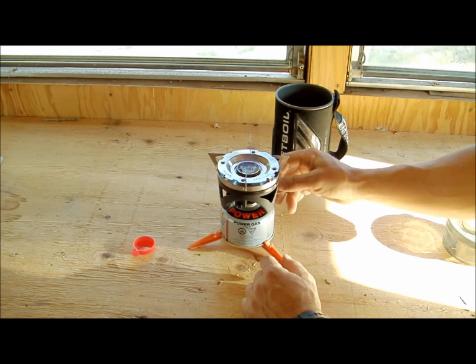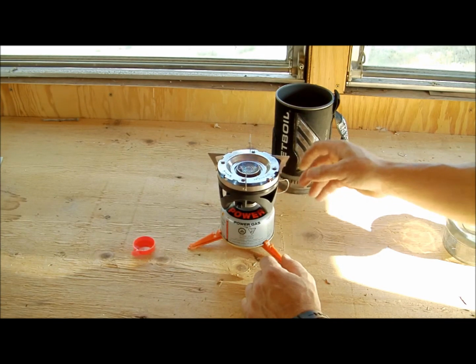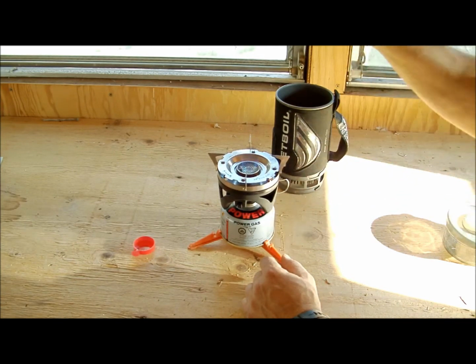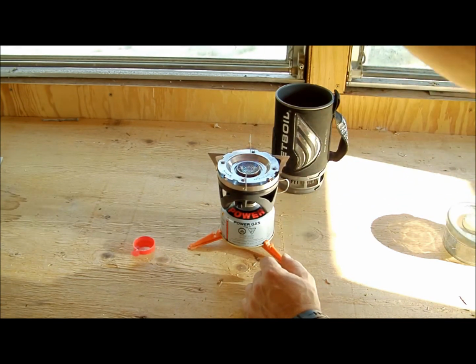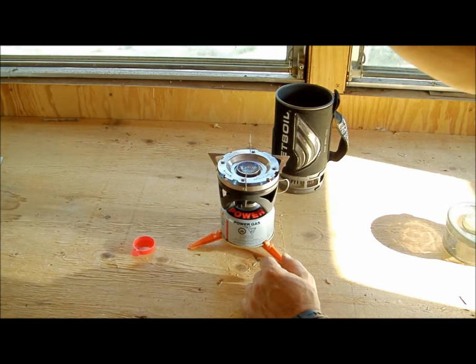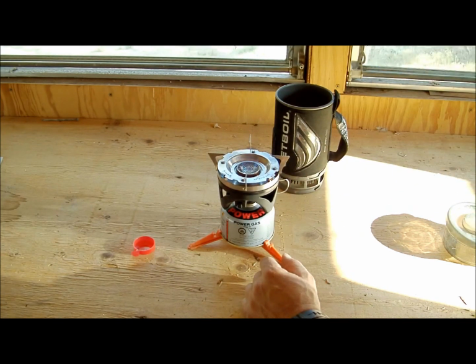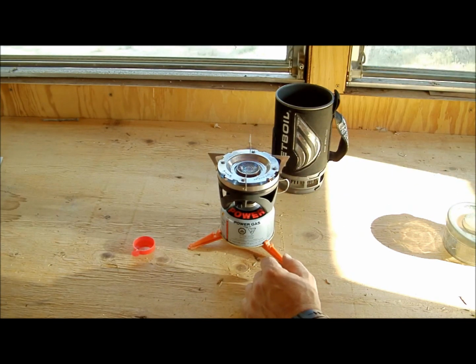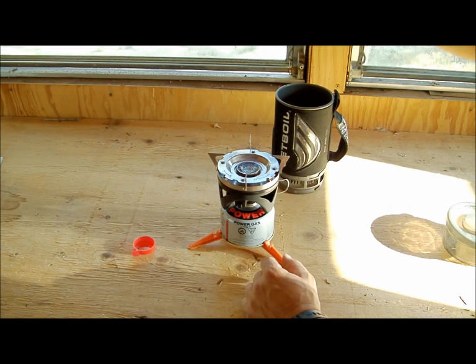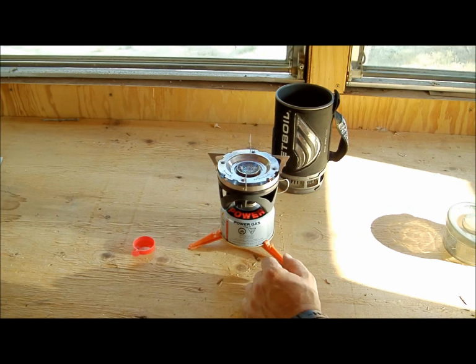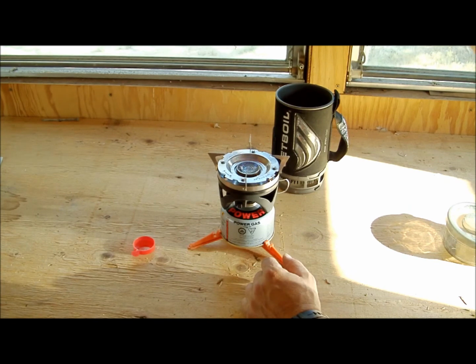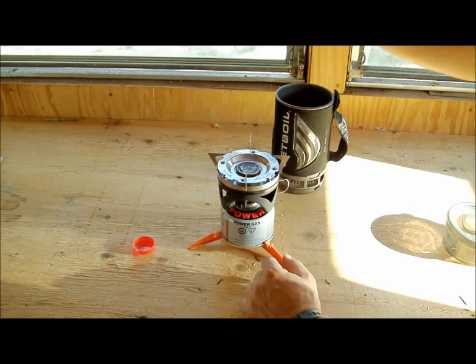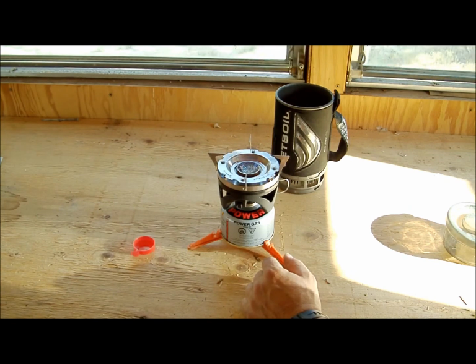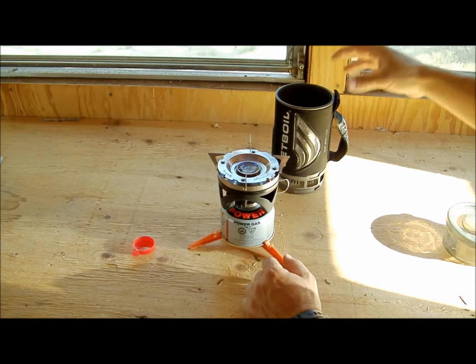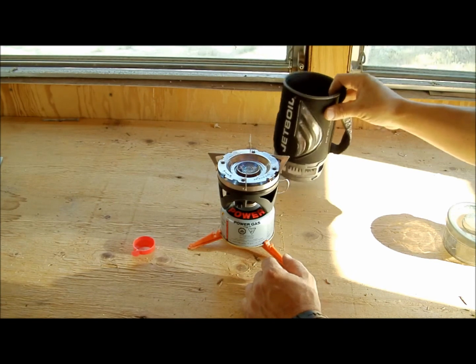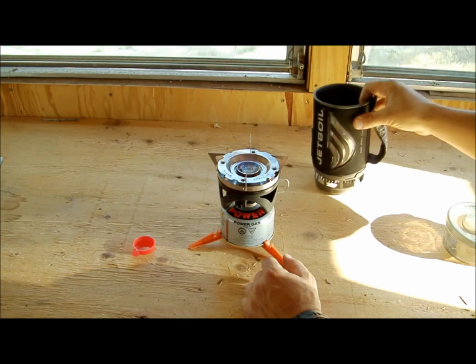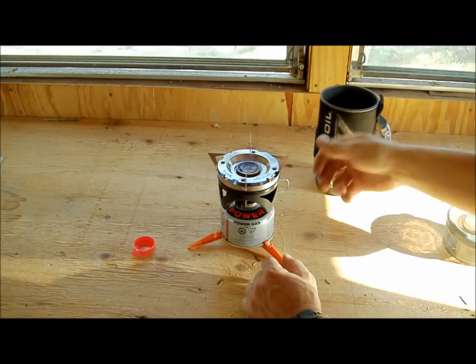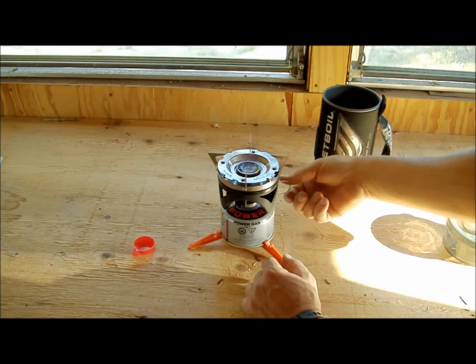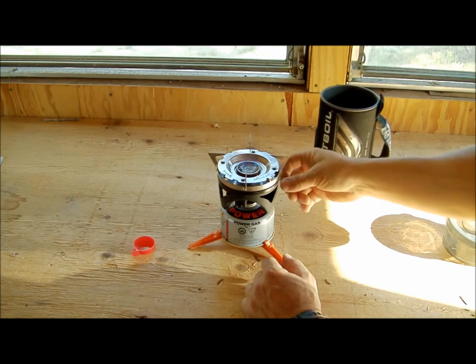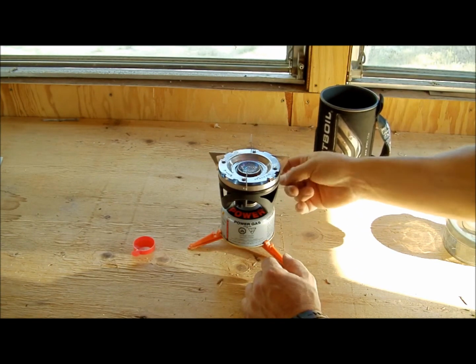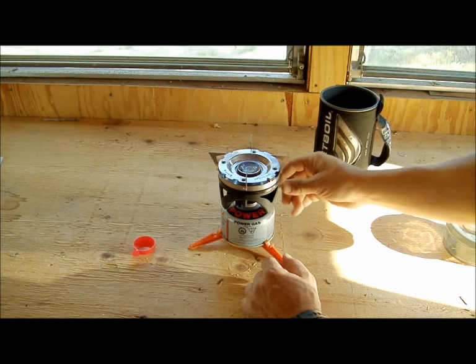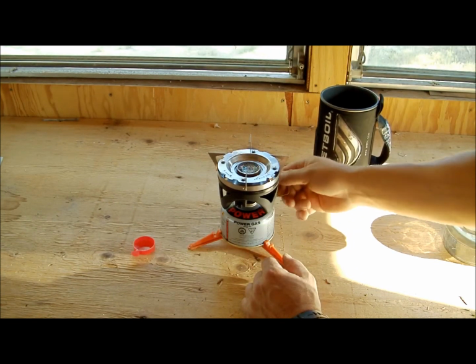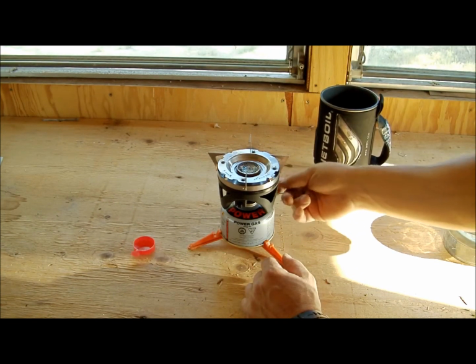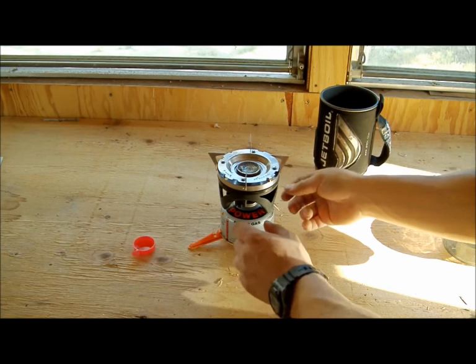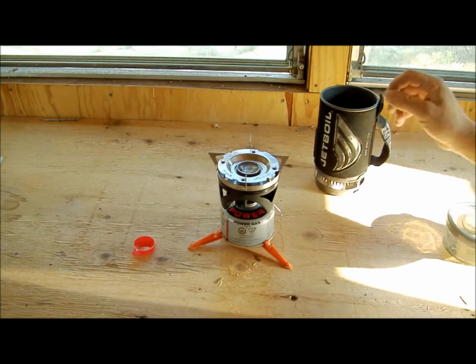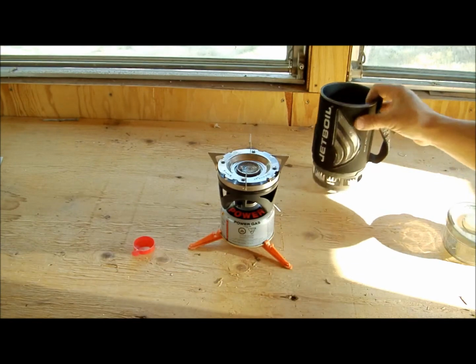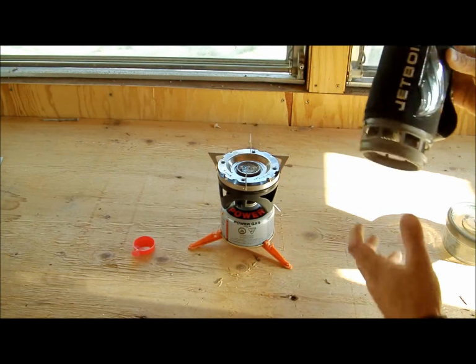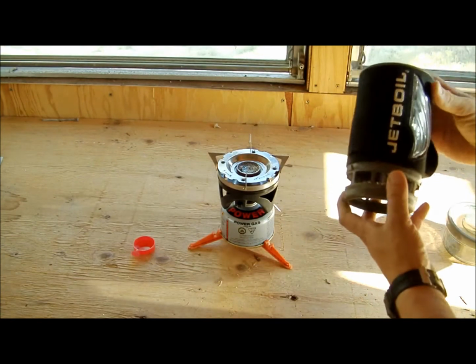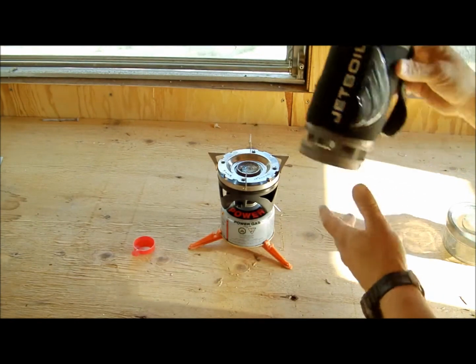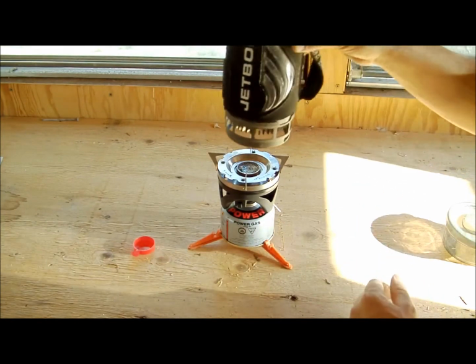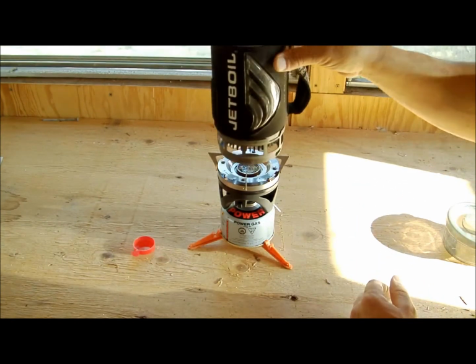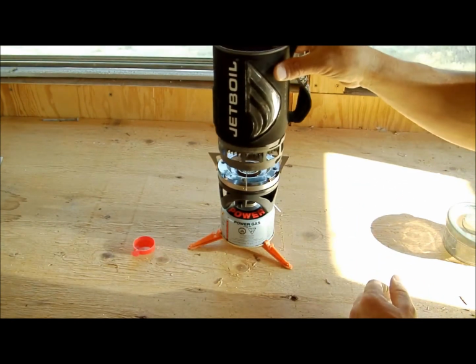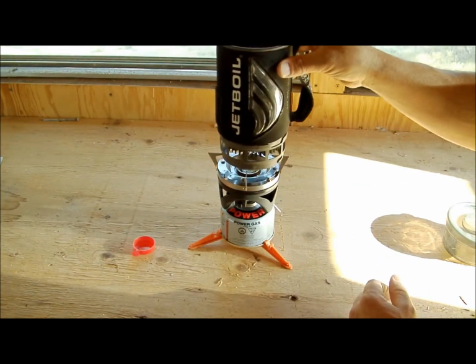Let me tell you, this thing gets hot — very, very hot — very quickly. I'm going to turn that off so I don't waste my gas. The cup goes right on top.